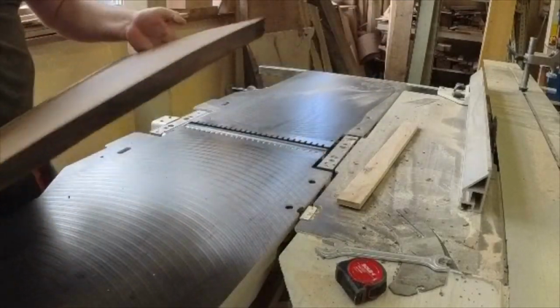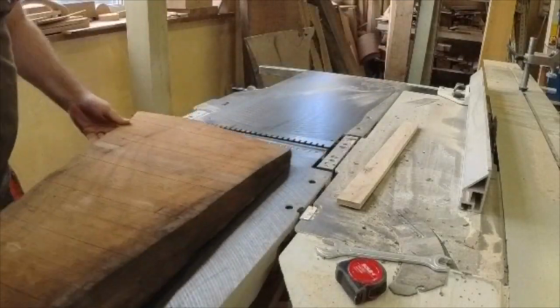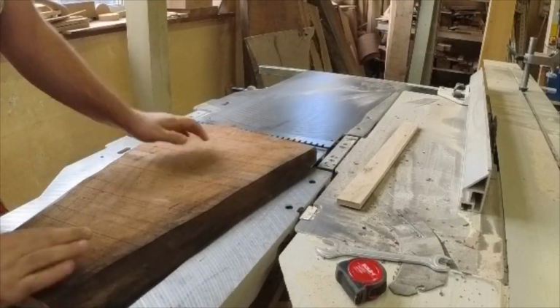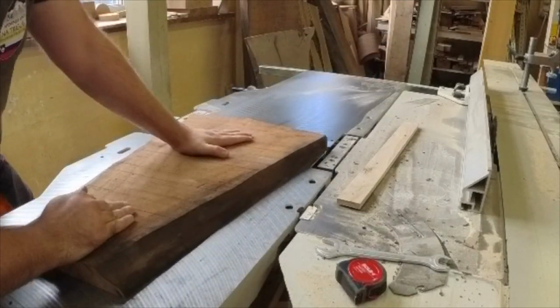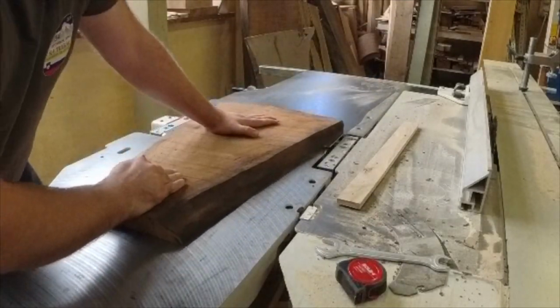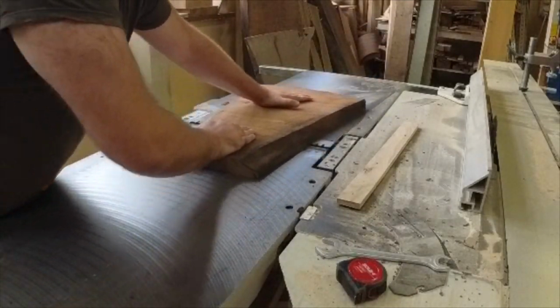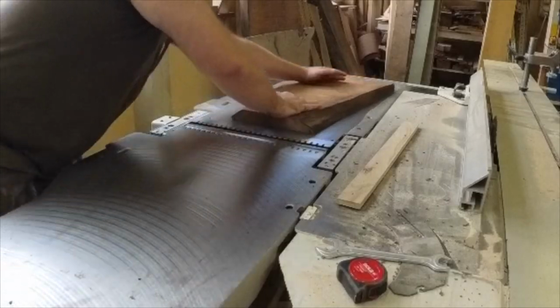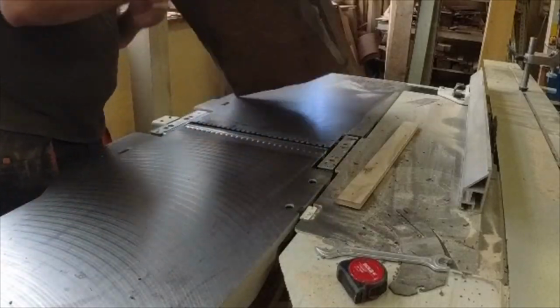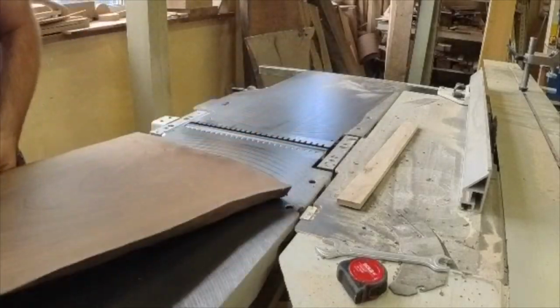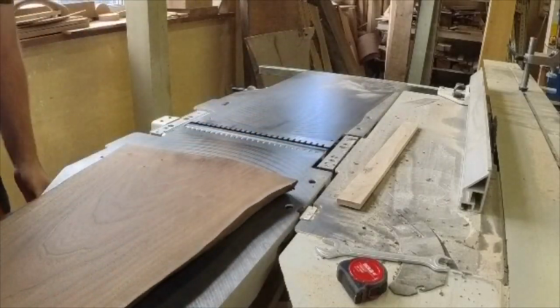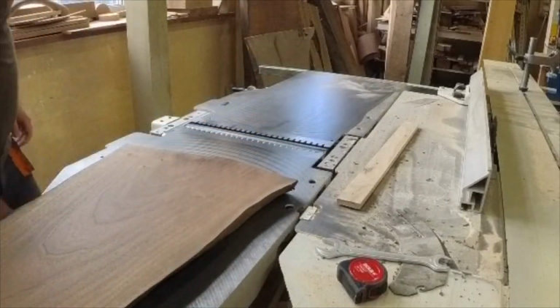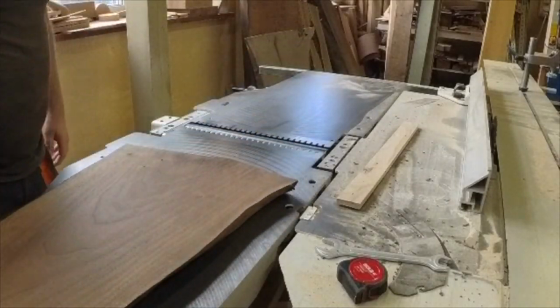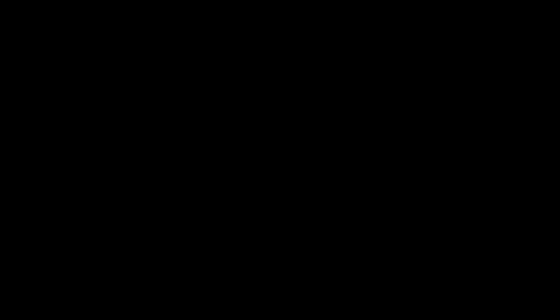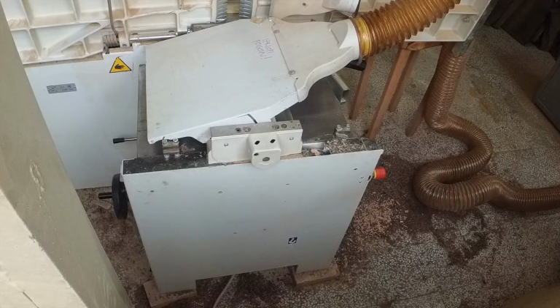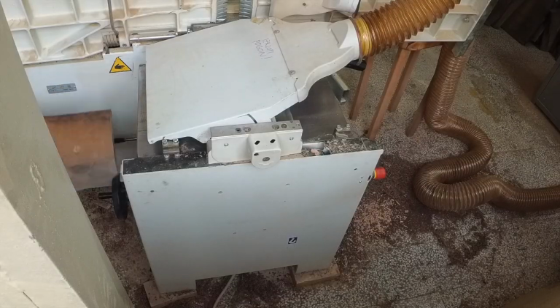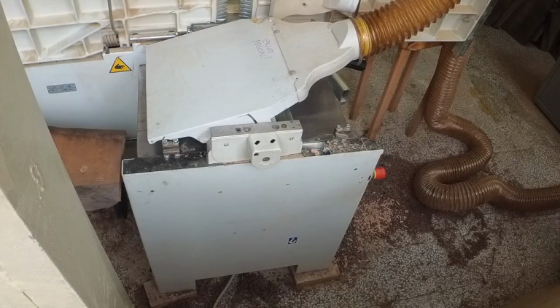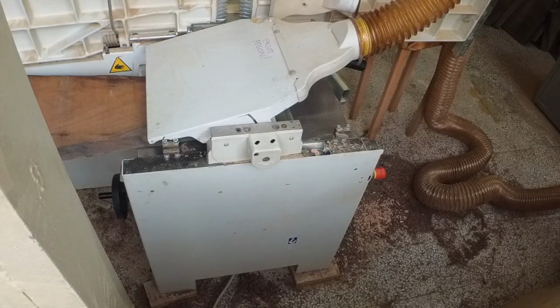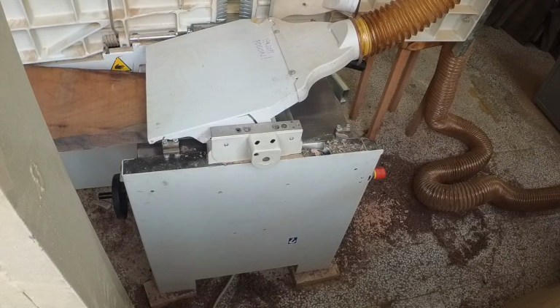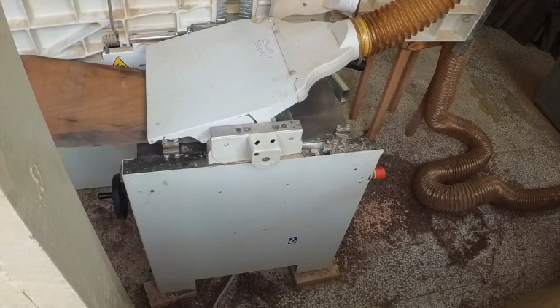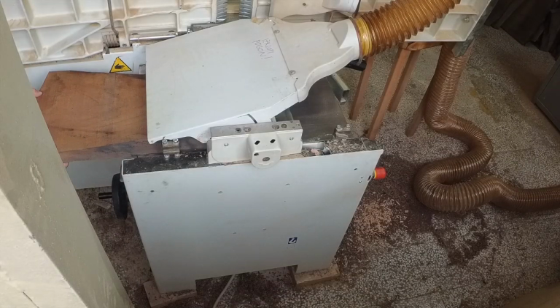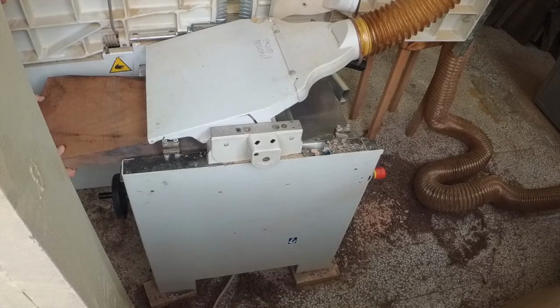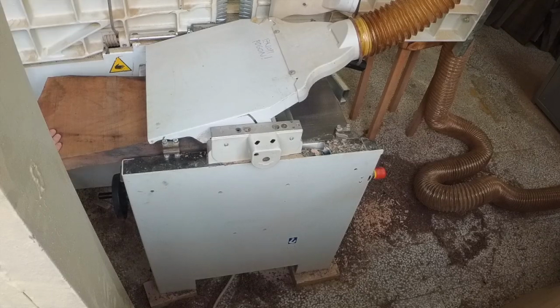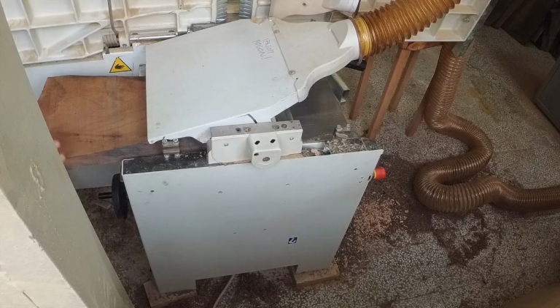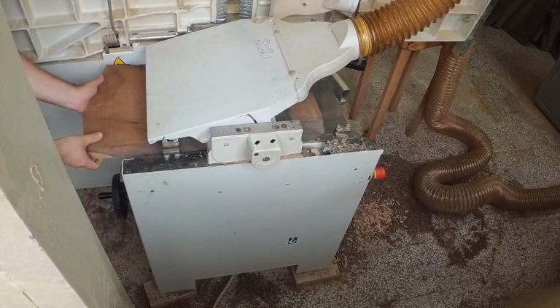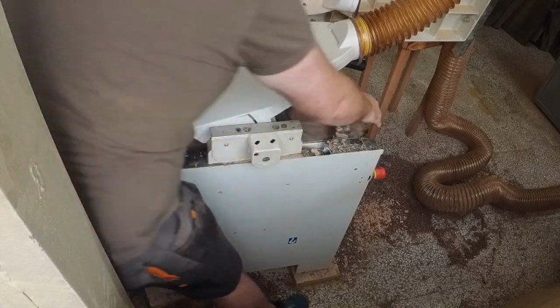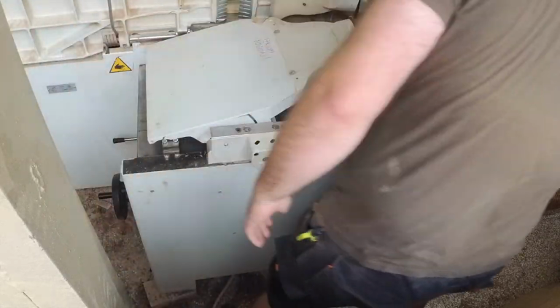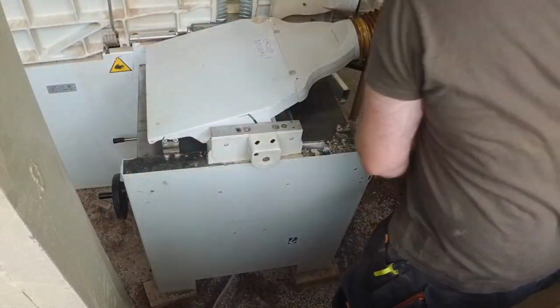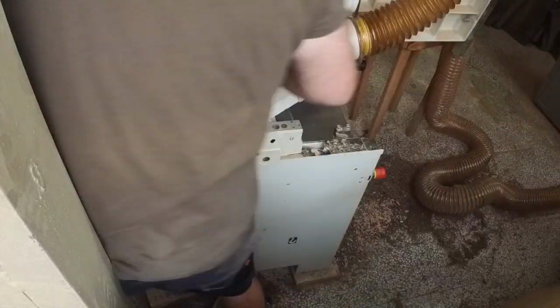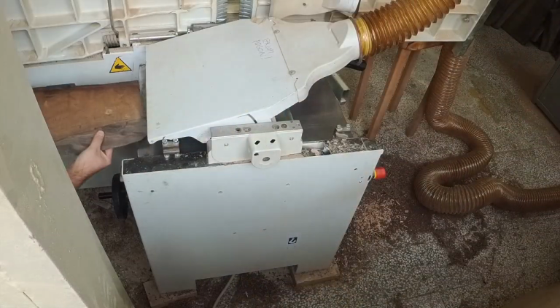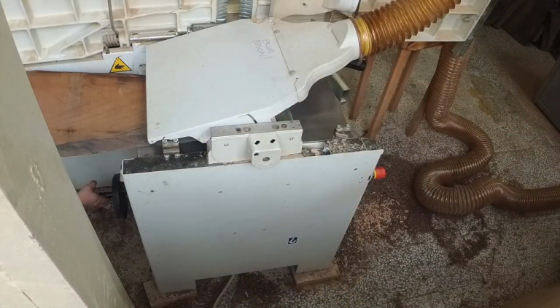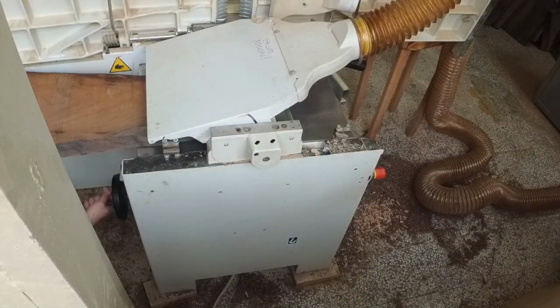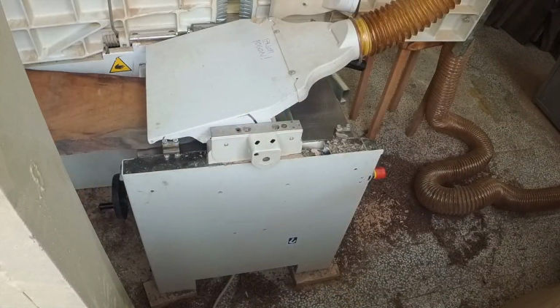After a while I did find my head. And with a clear head I did receive a new design. So I did grab some walnut and start working.